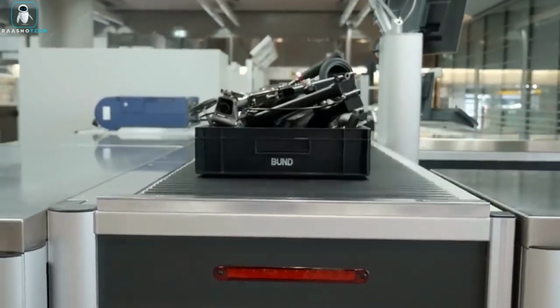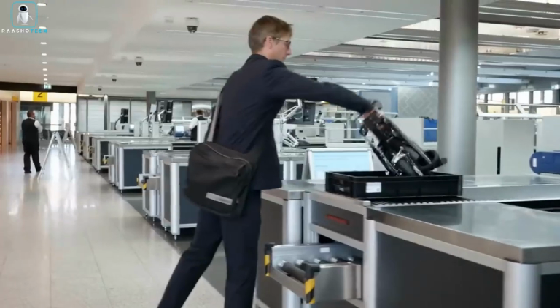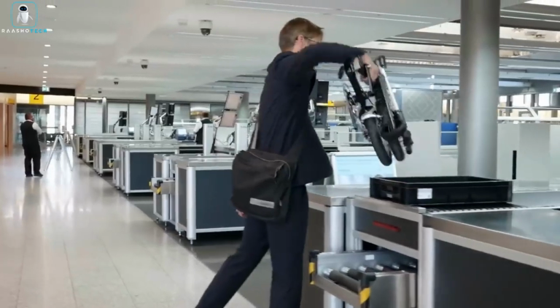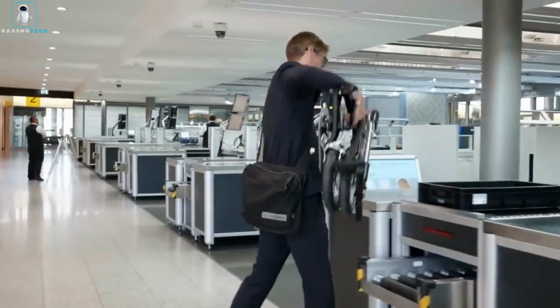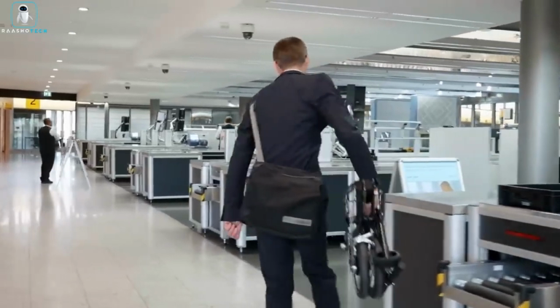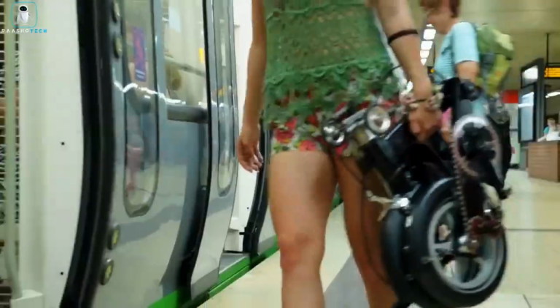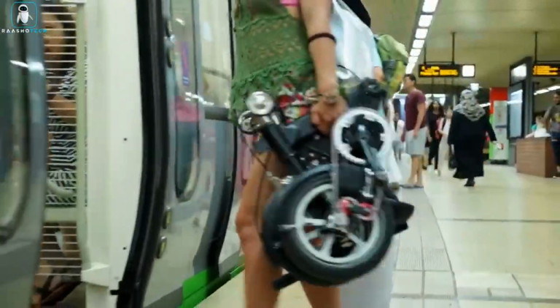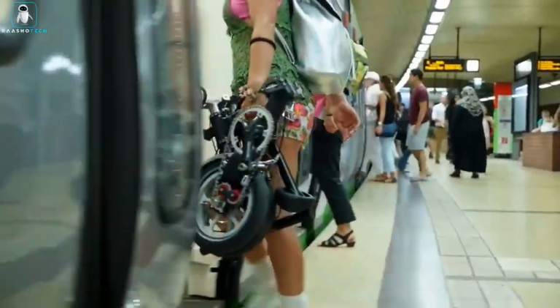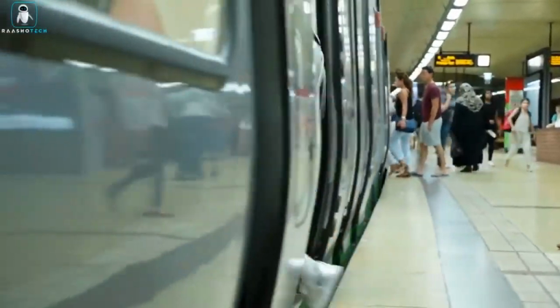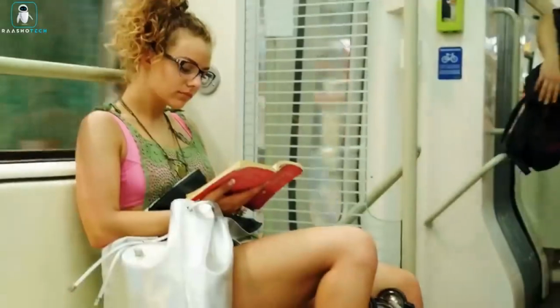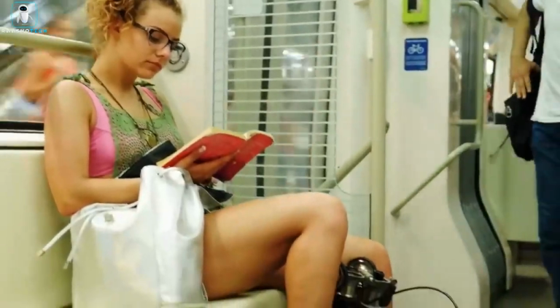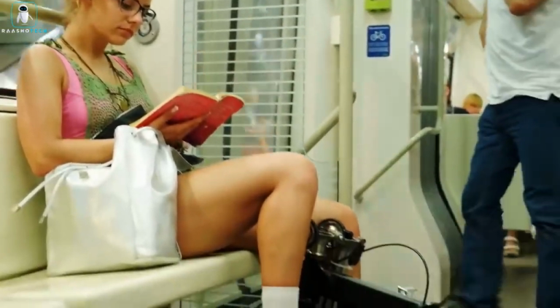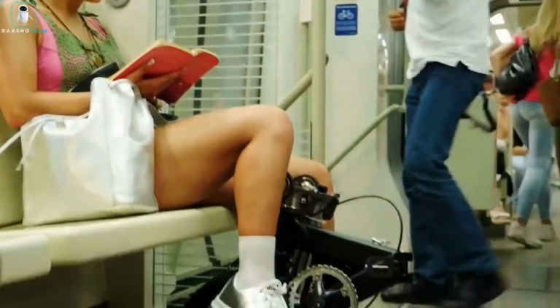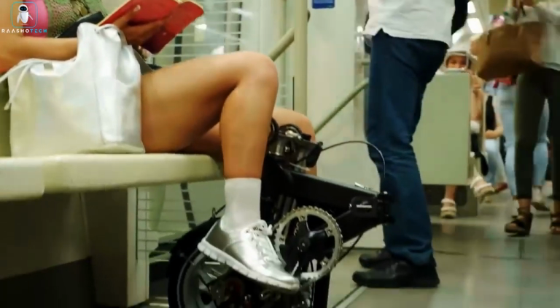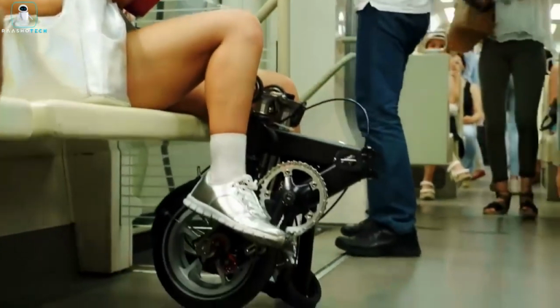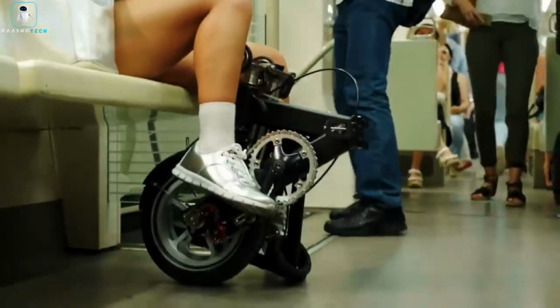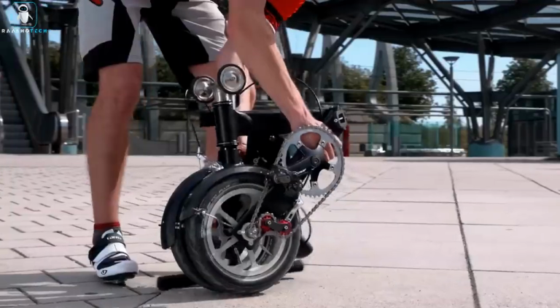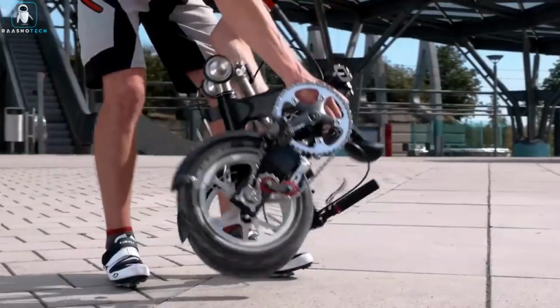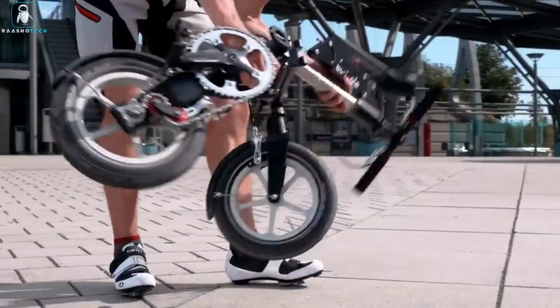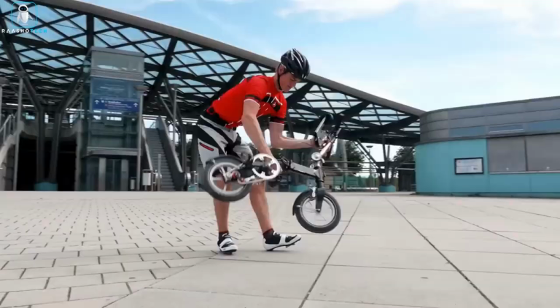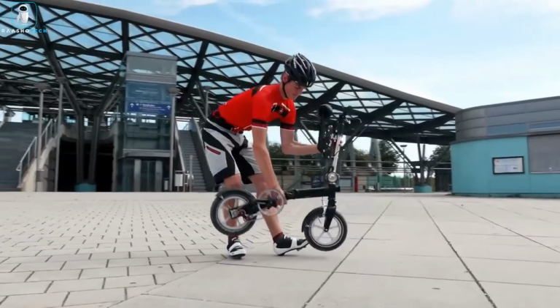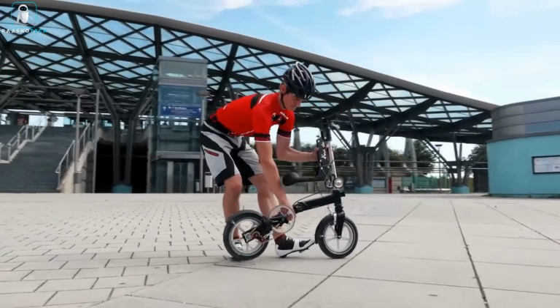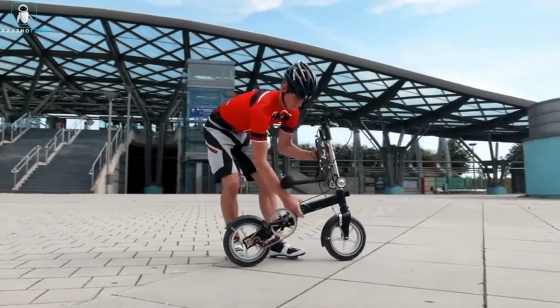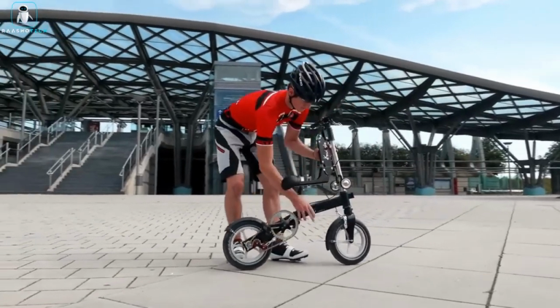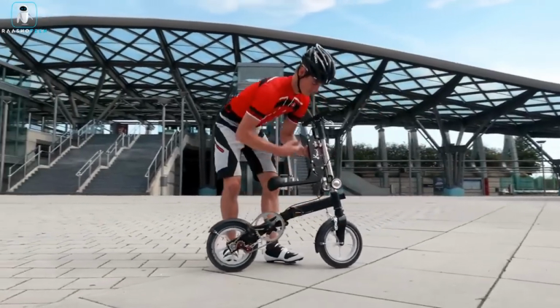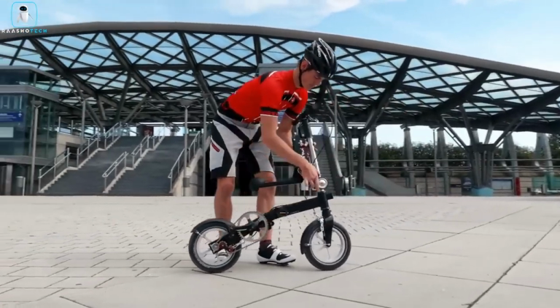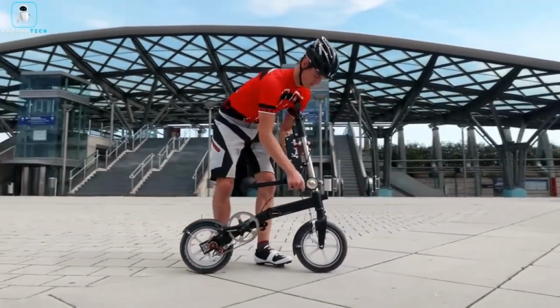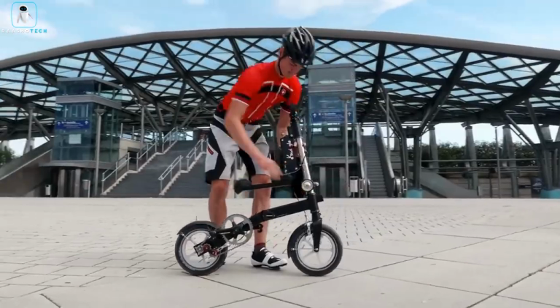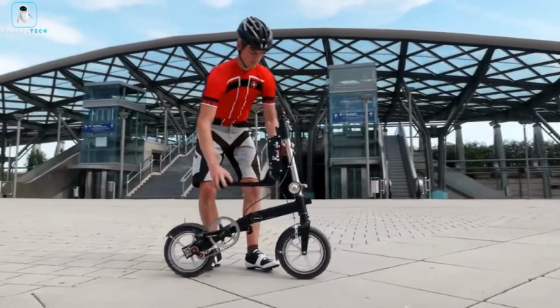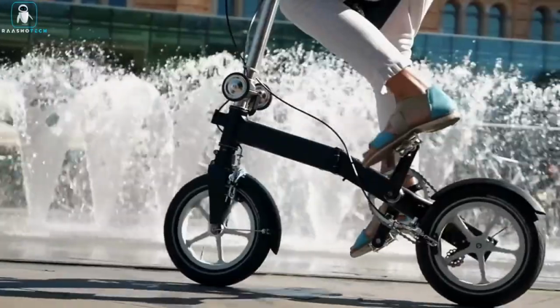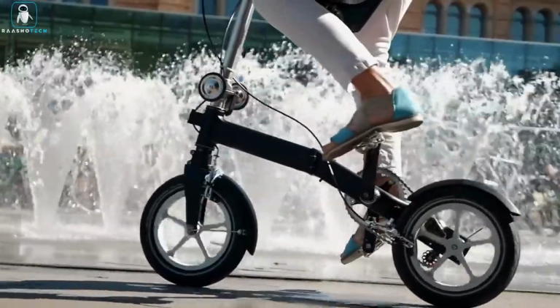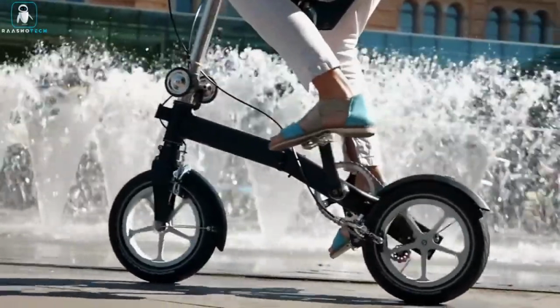Whether you're on the go, the Quiggle effortlessly fits into your carry-on, under bus or train seats, or even in your locker. Remarkably, it folds and unfolds in 10 seconds, and when not in use, can be effortlessly dragged like a trolley.